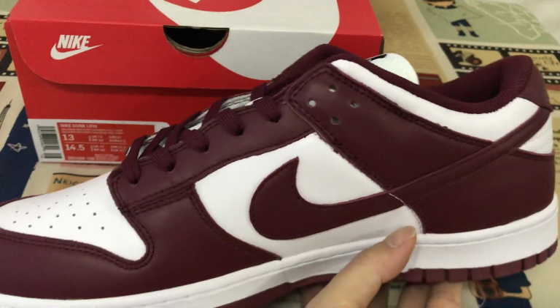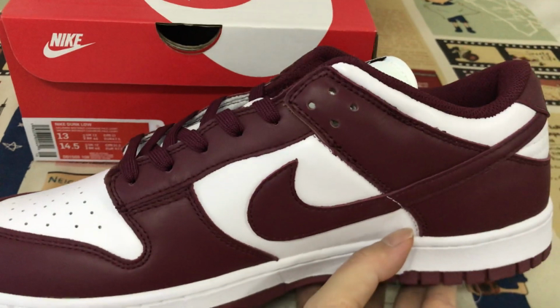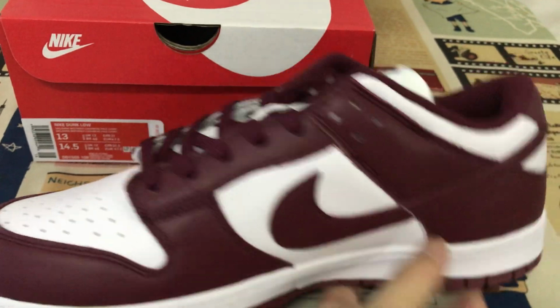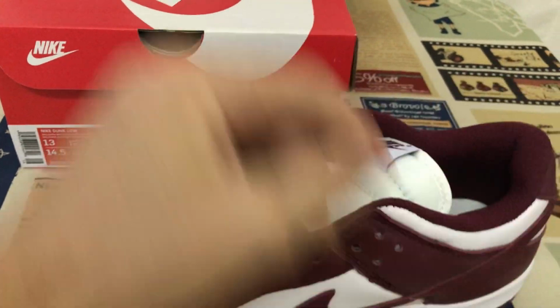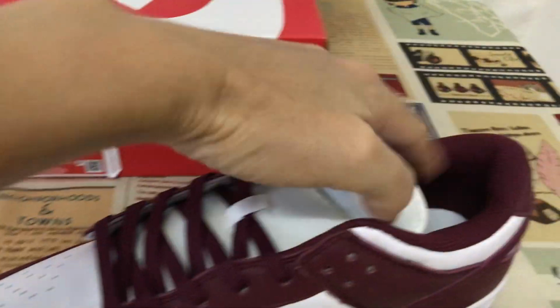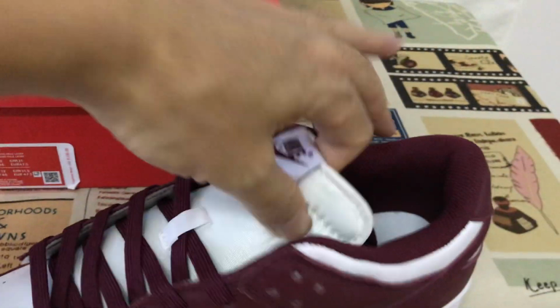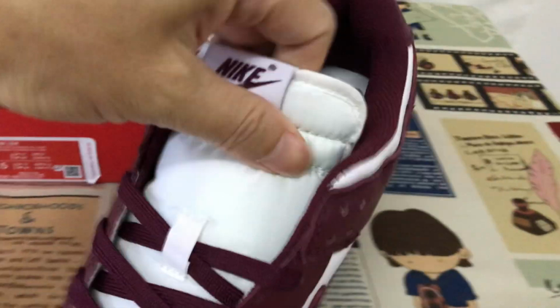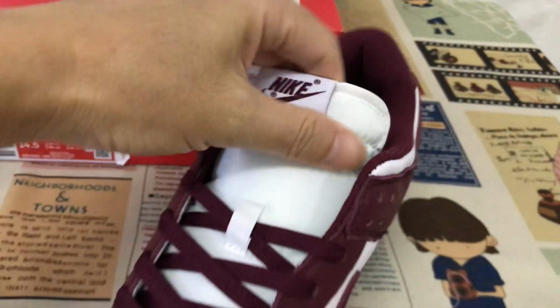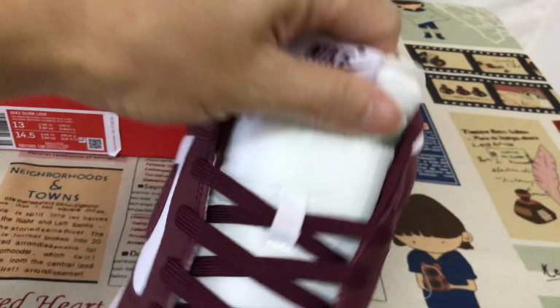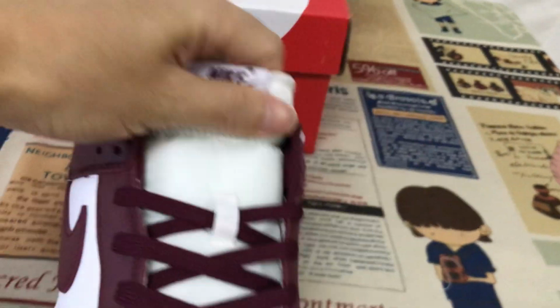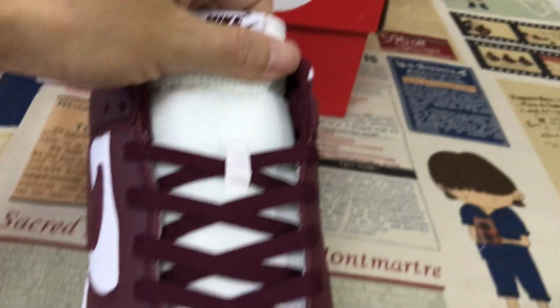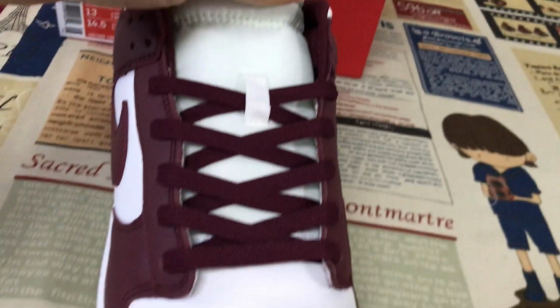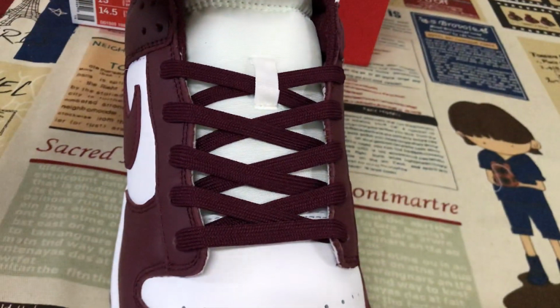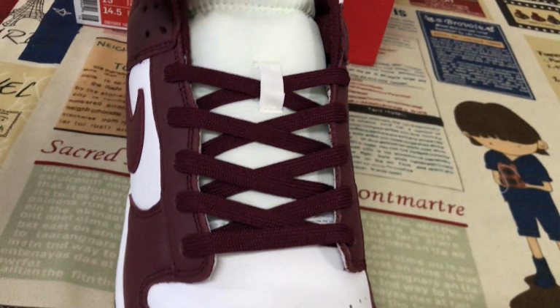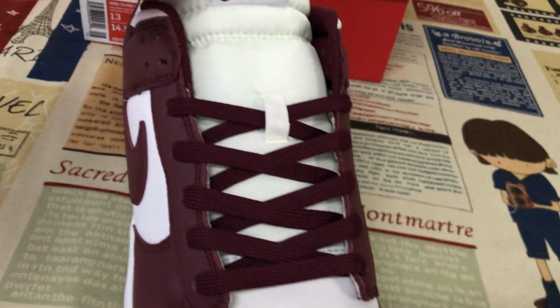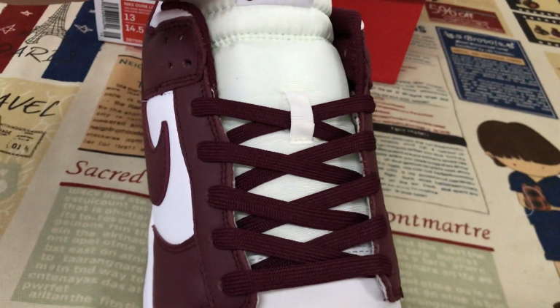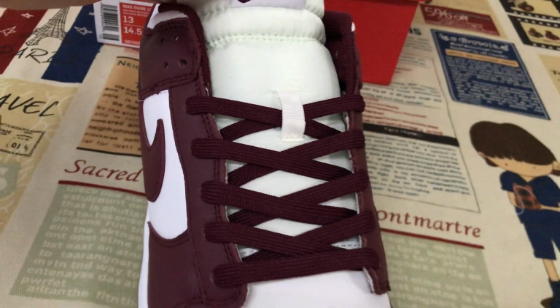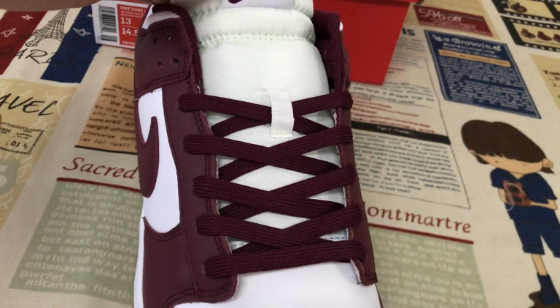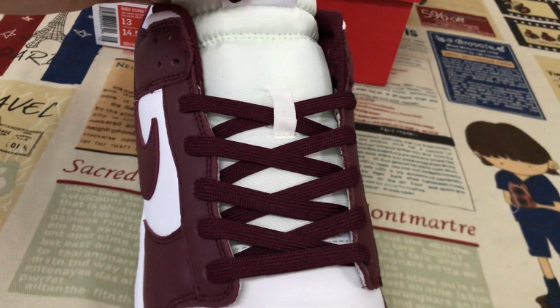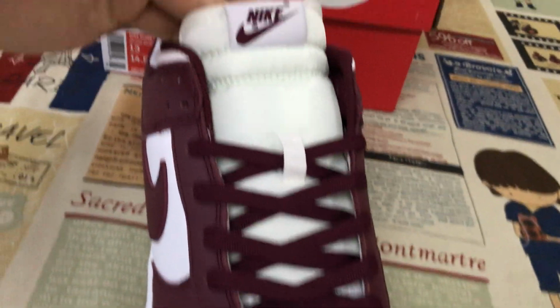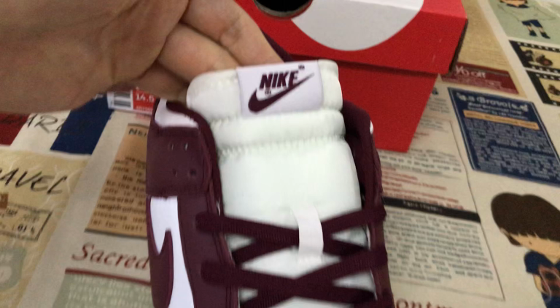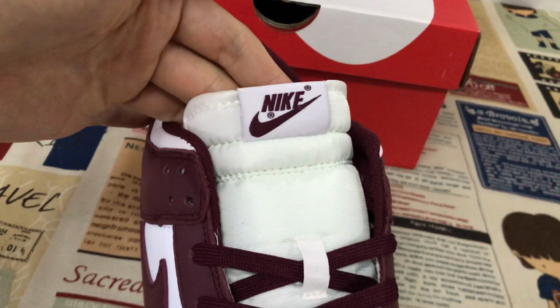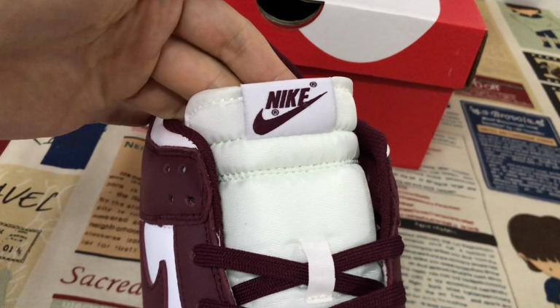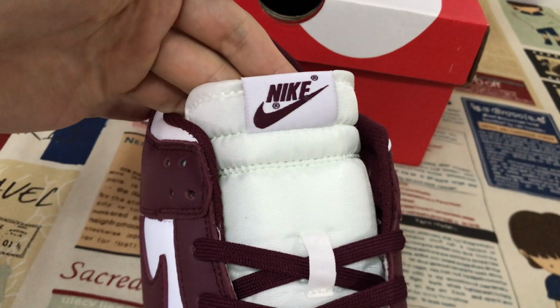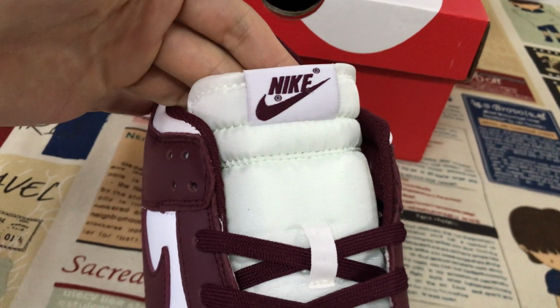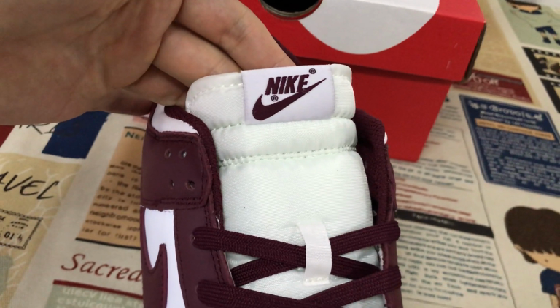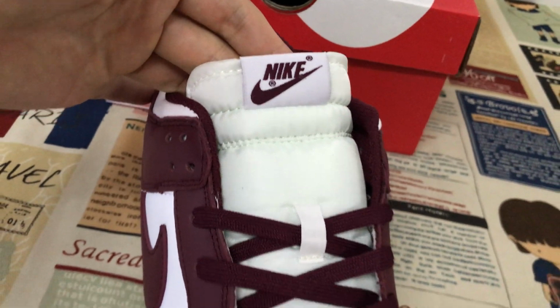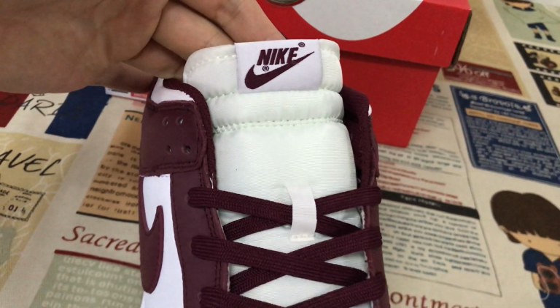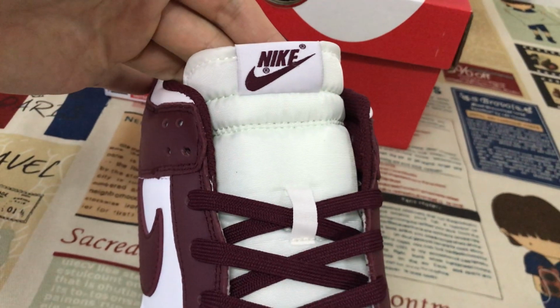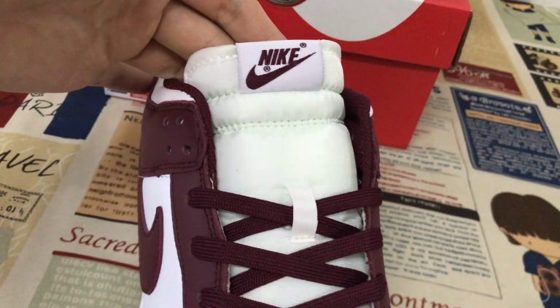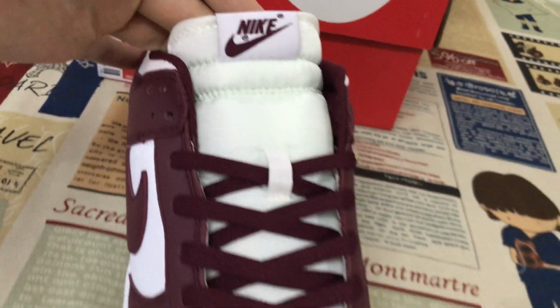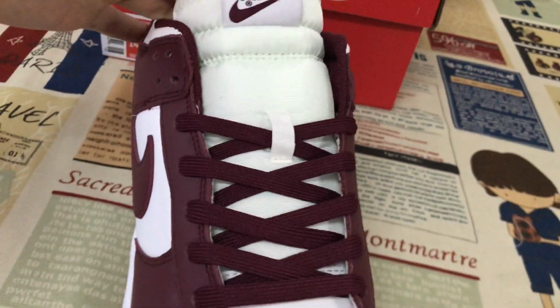Here is the inside view. Here's the tongue with the lace and the tongue label.